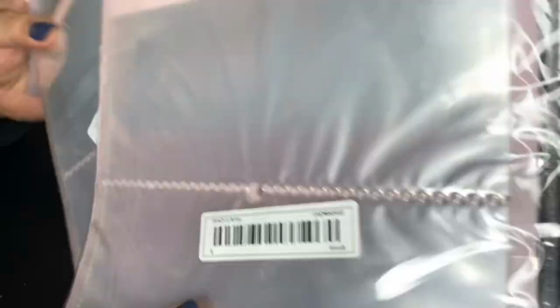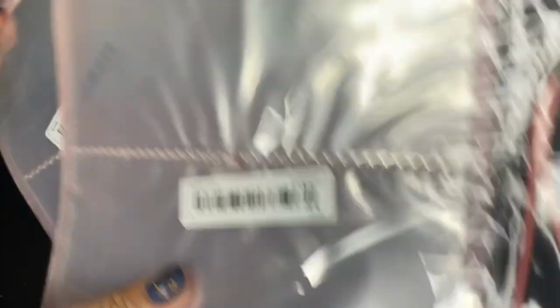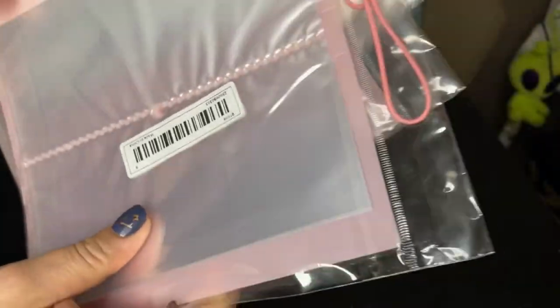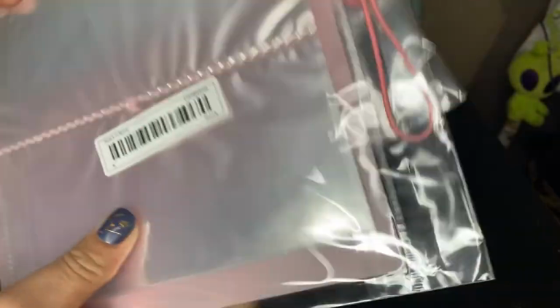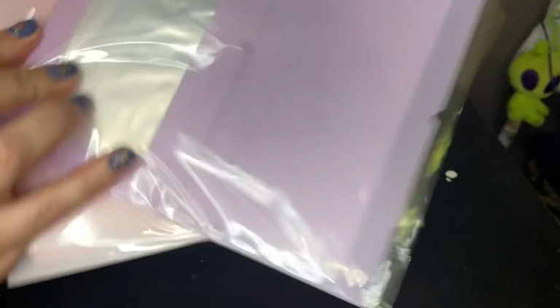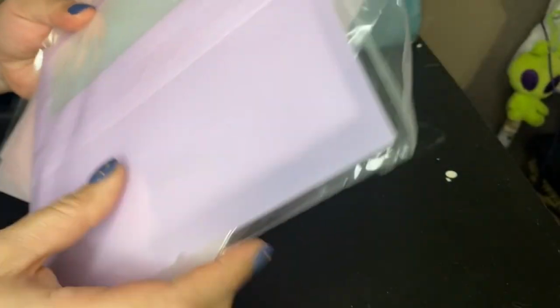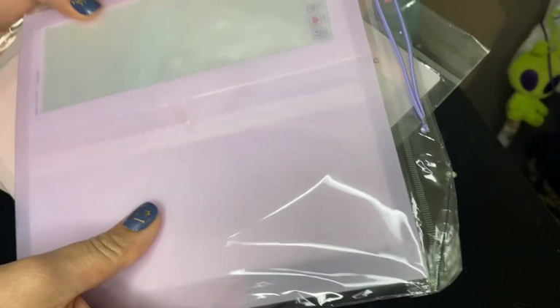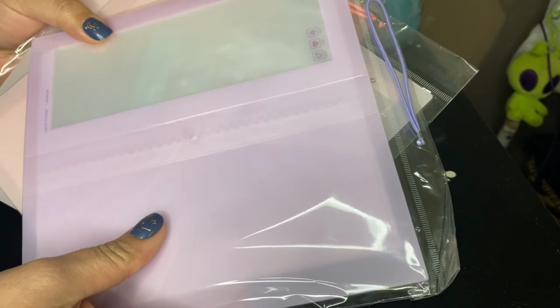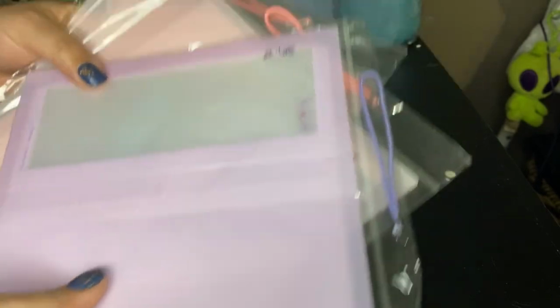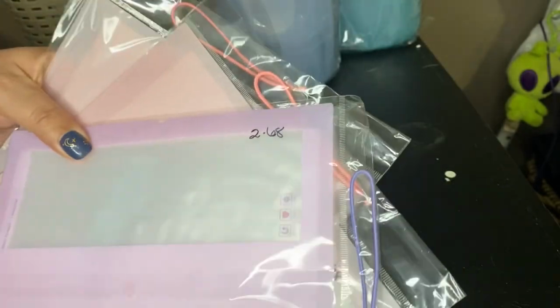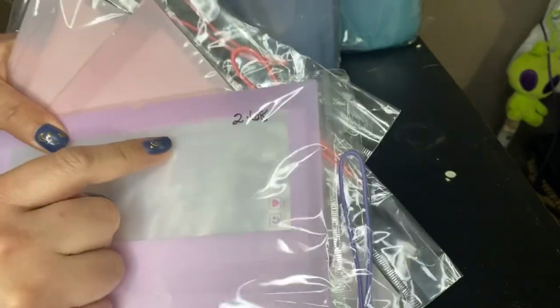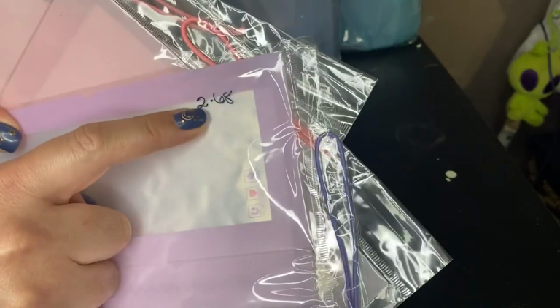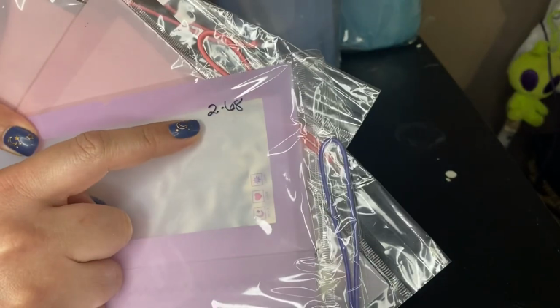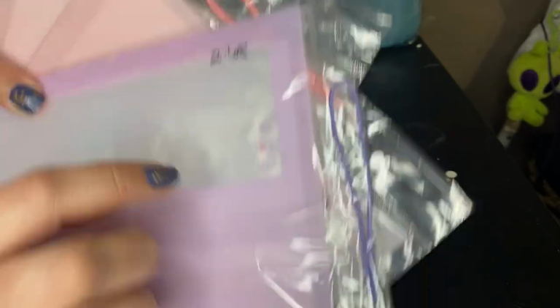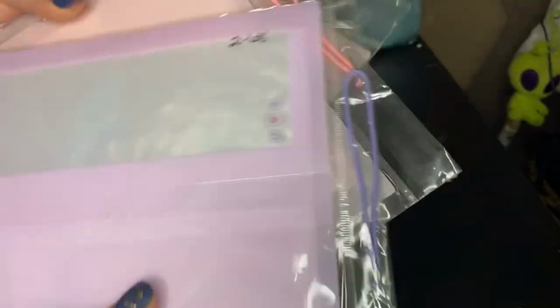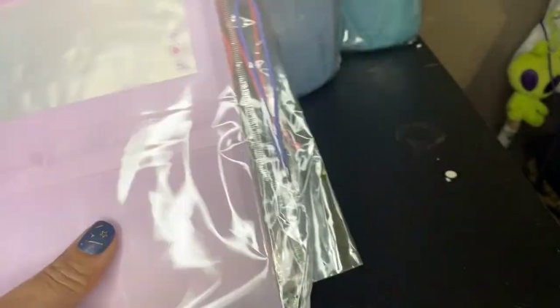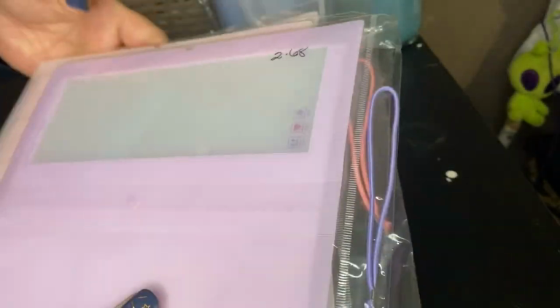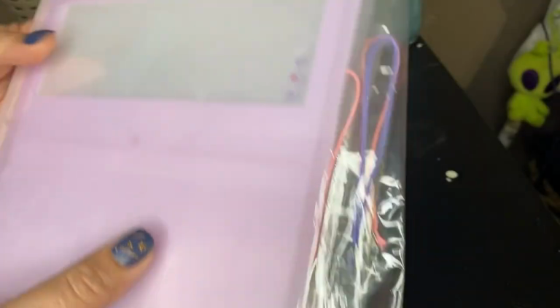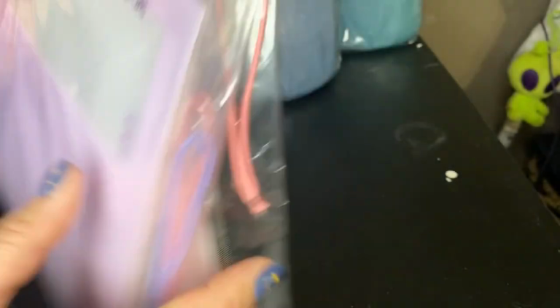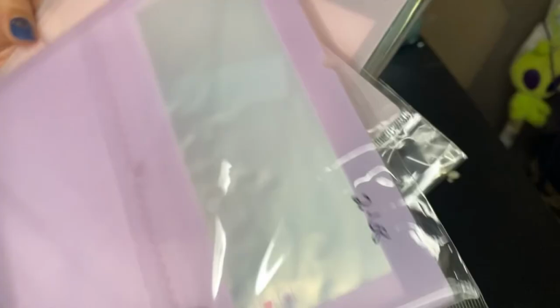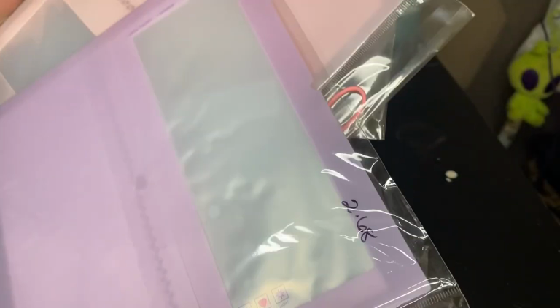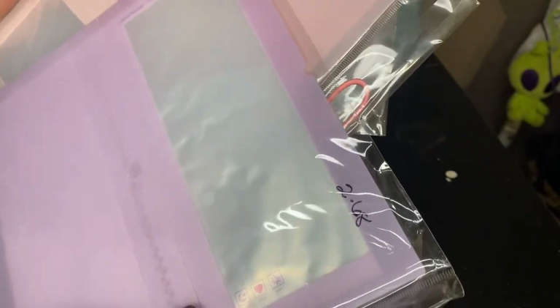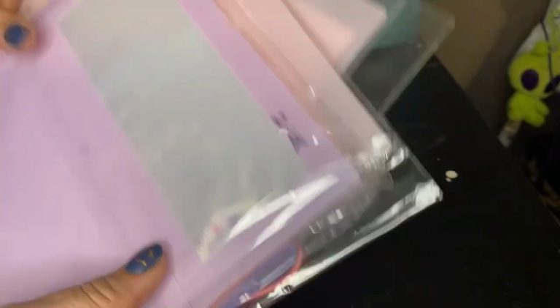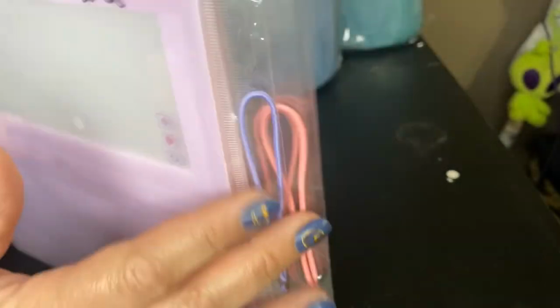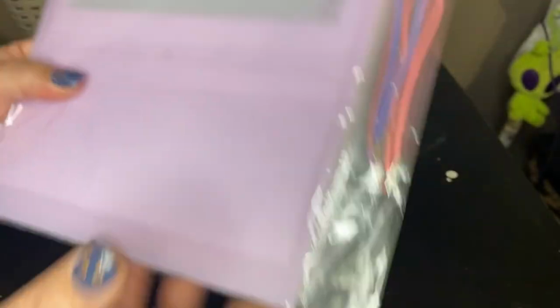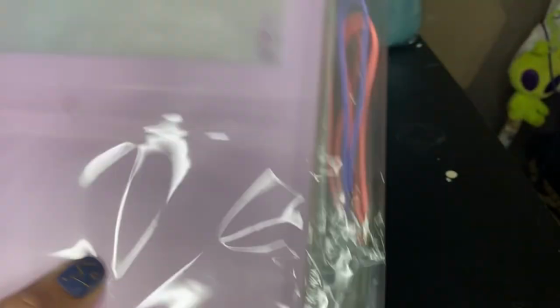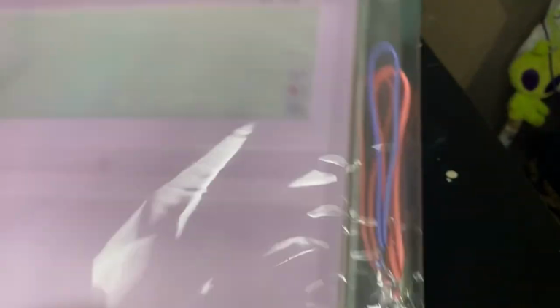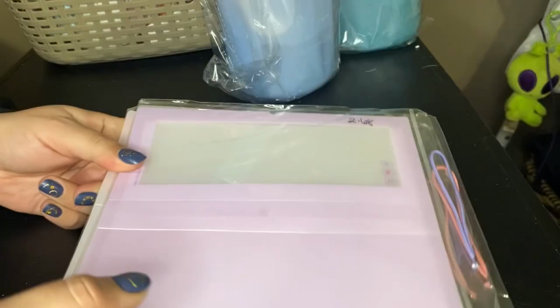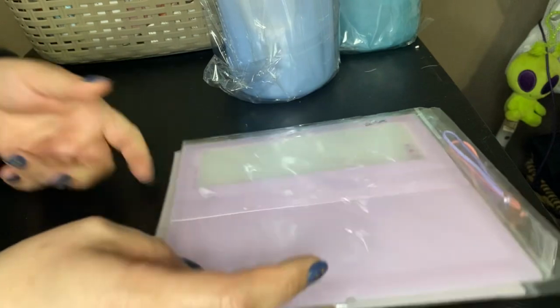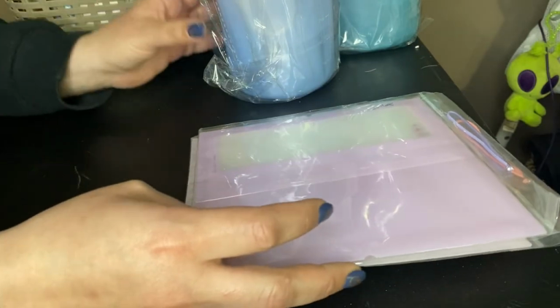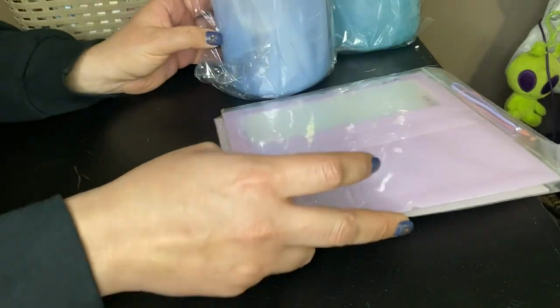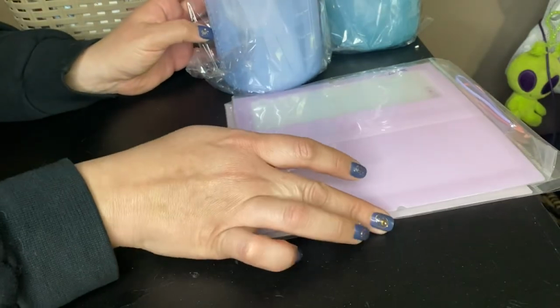I got a couple more sticker storage containers. I found pink and purple ones — a little bit more expensive, they were $2.68 this time, so I only got three. I really wanted these colors. I'll be putting my stickers away in those very soon.